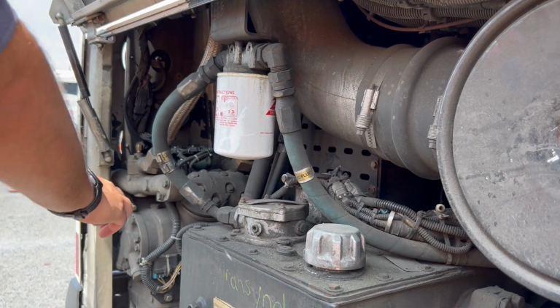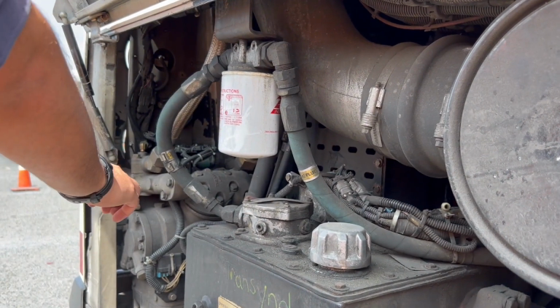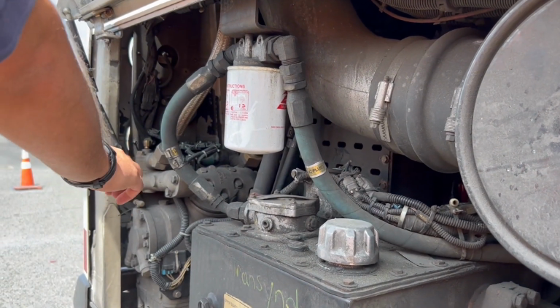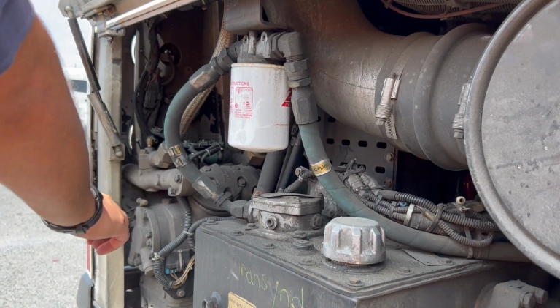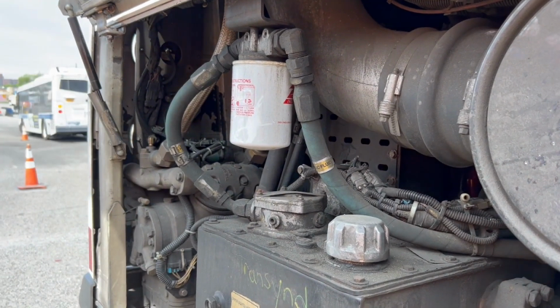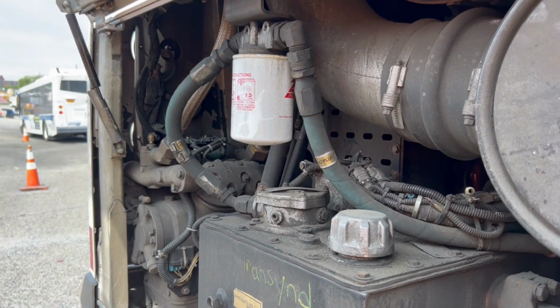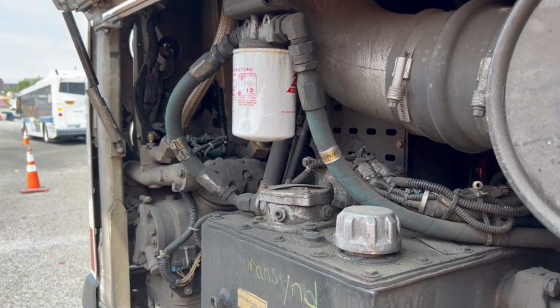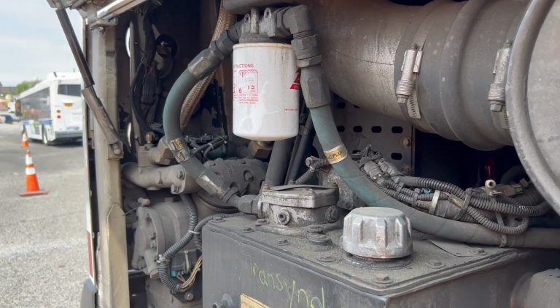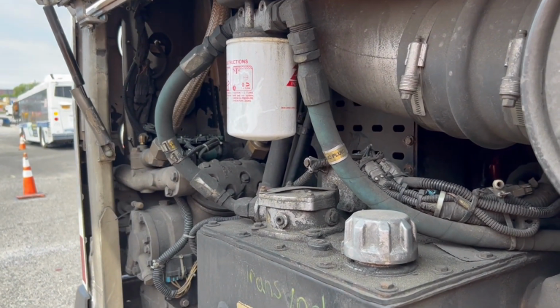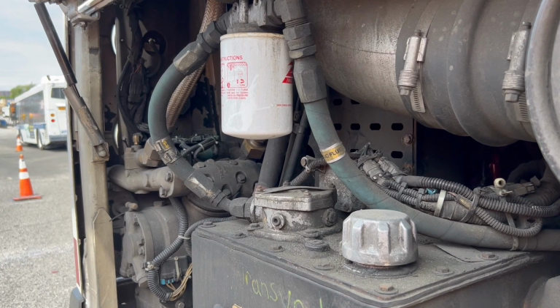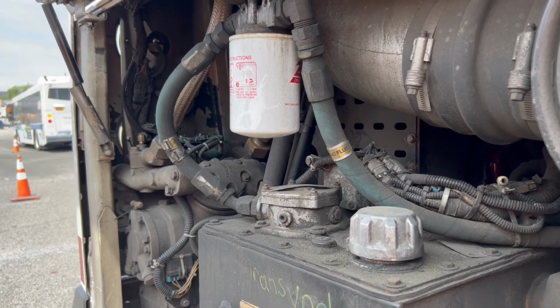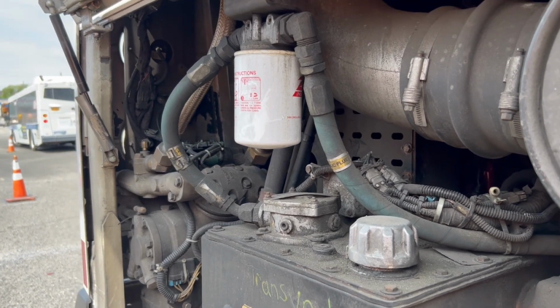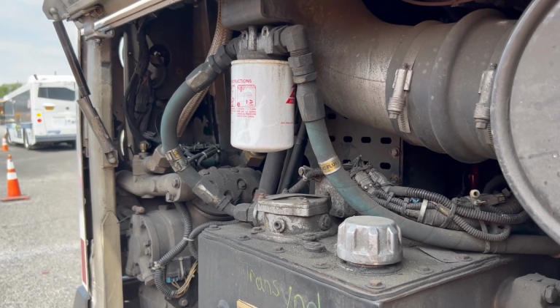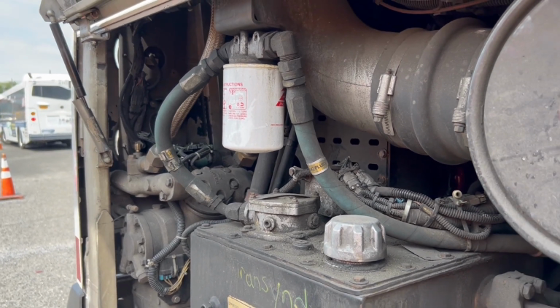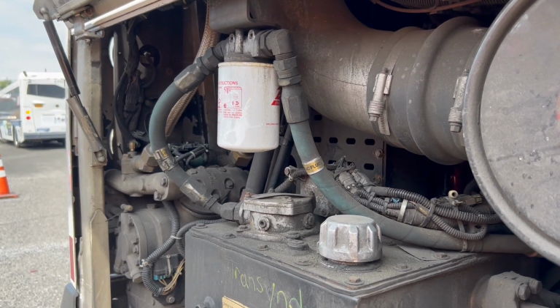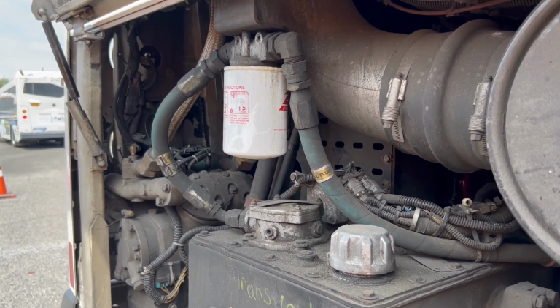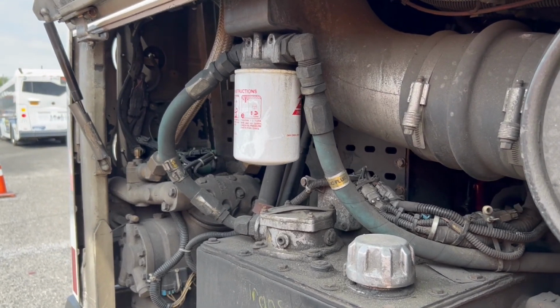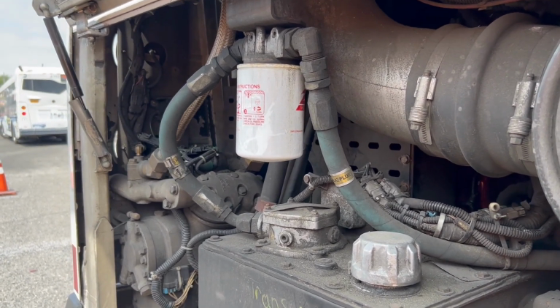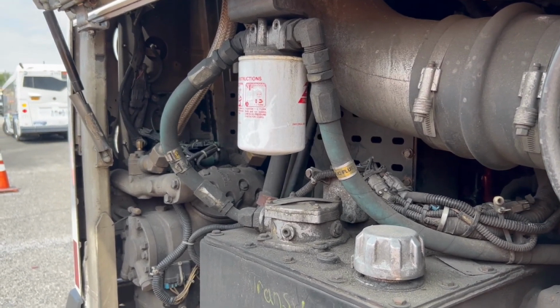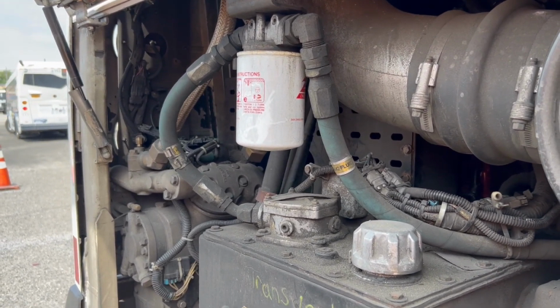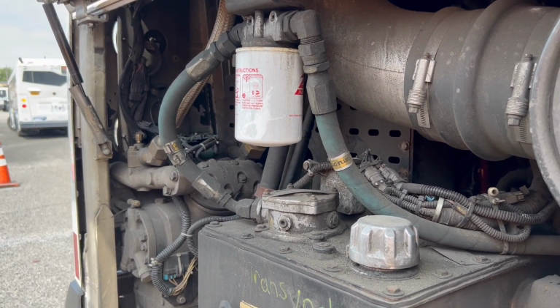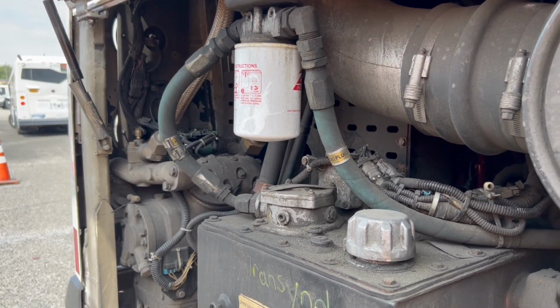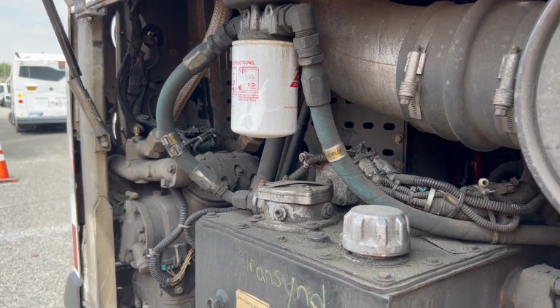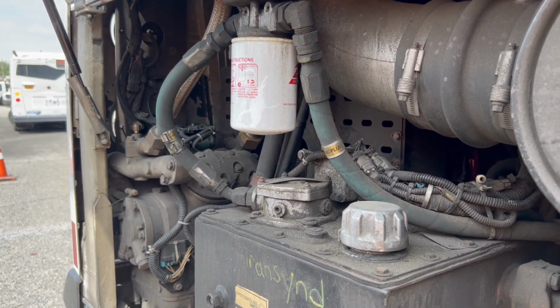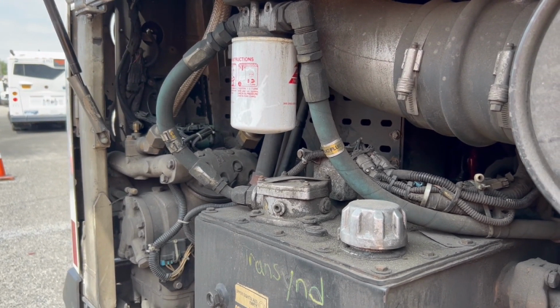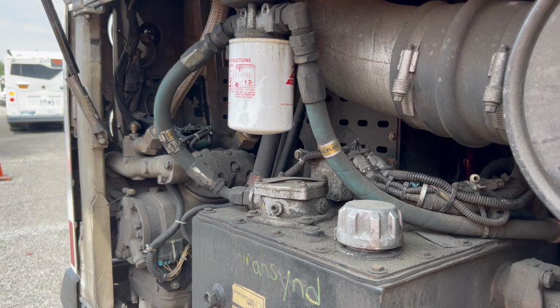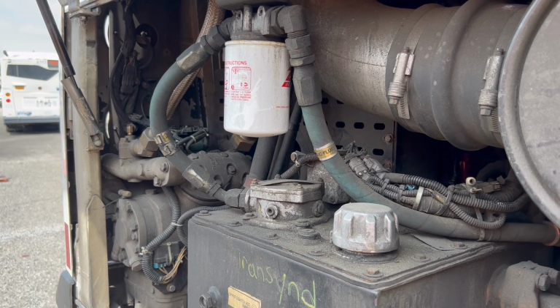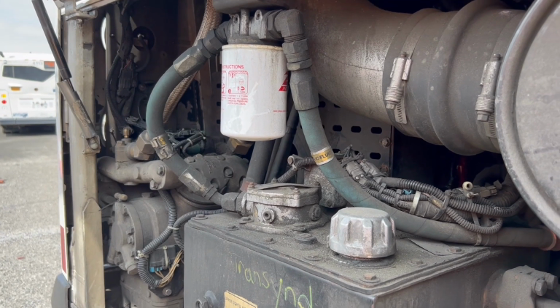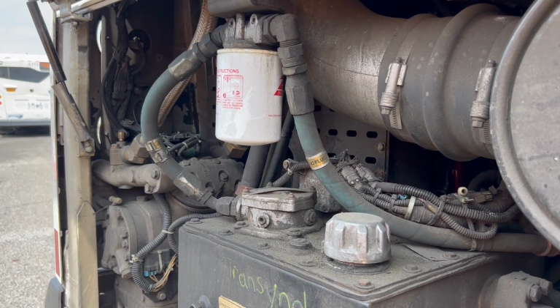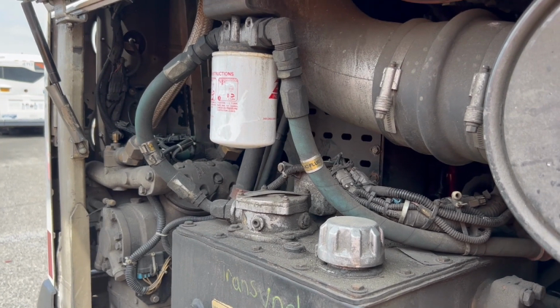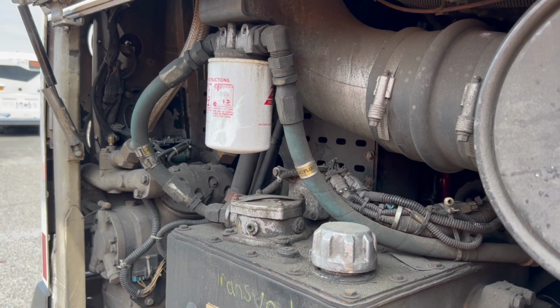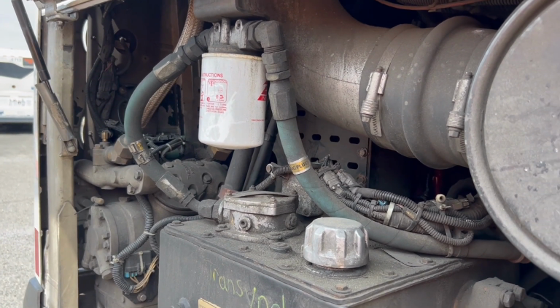My drive belt is not accessible on this bus. If it were, we'd be making sure that it's properly mounted and secured, and the belt has no more than three-quarter of an inch of play at the center of the belt, and the belt is not cracked or frayed.